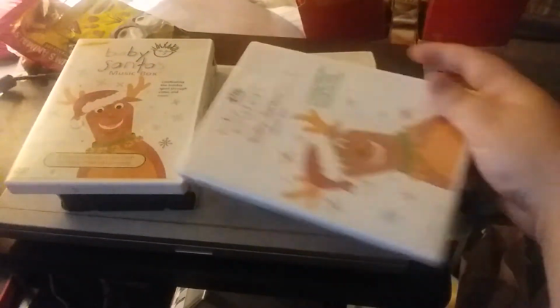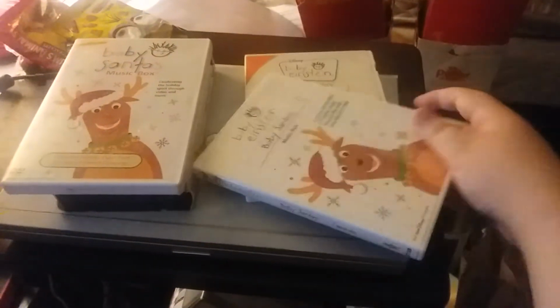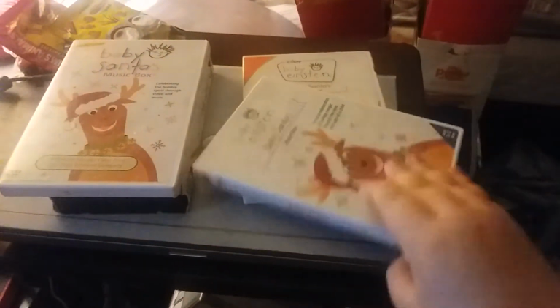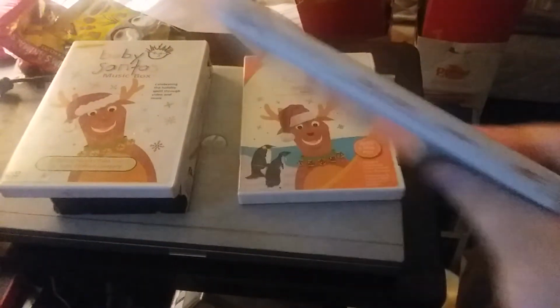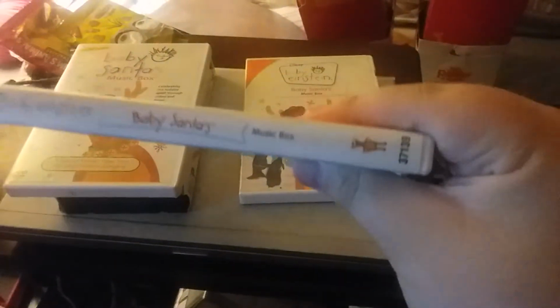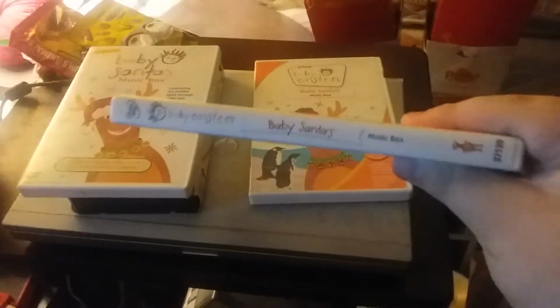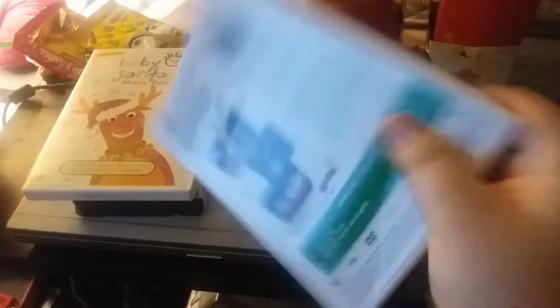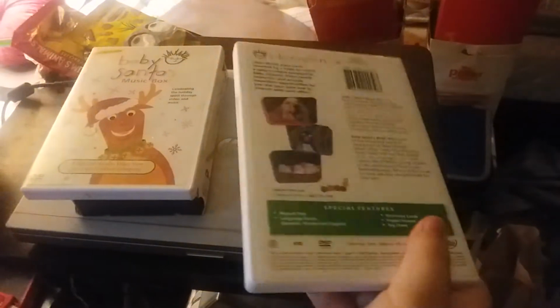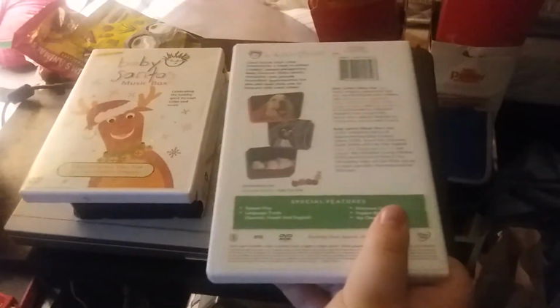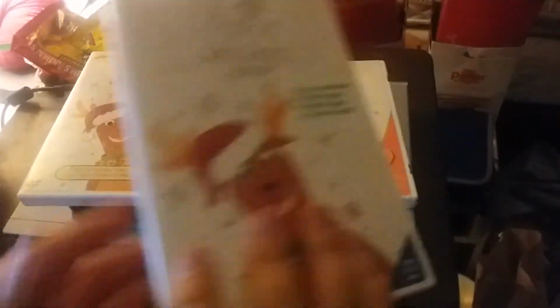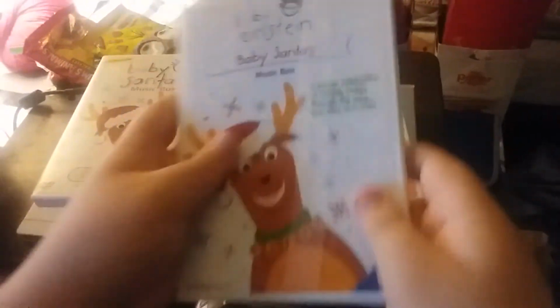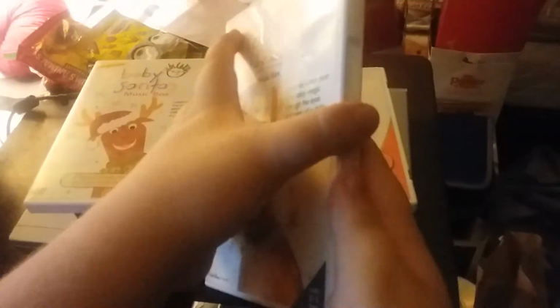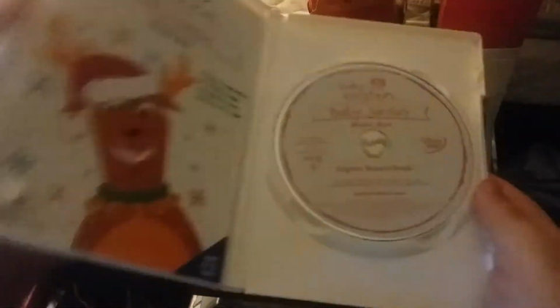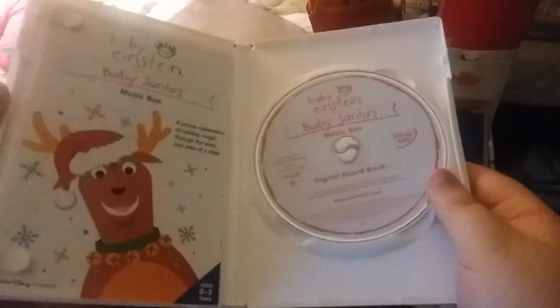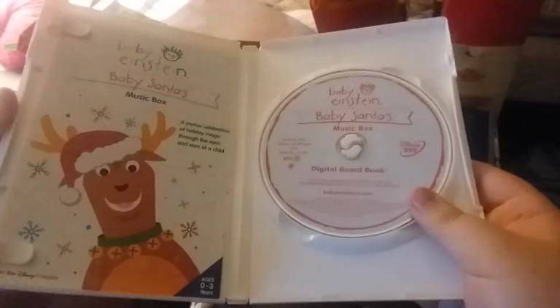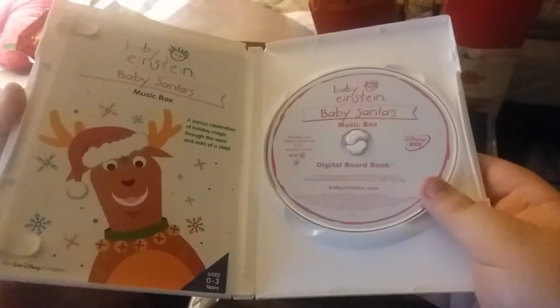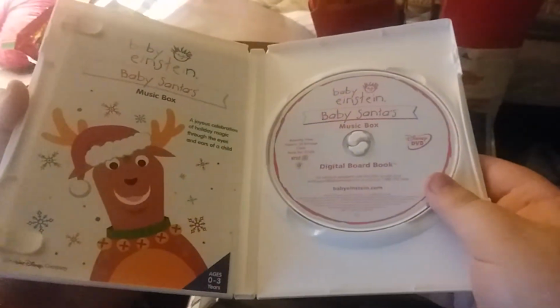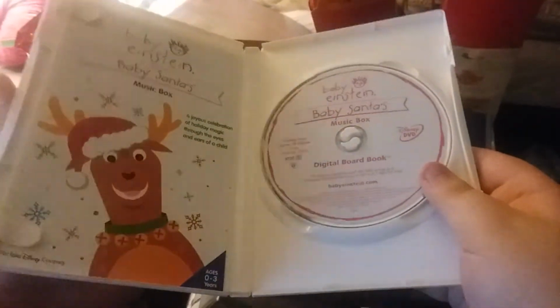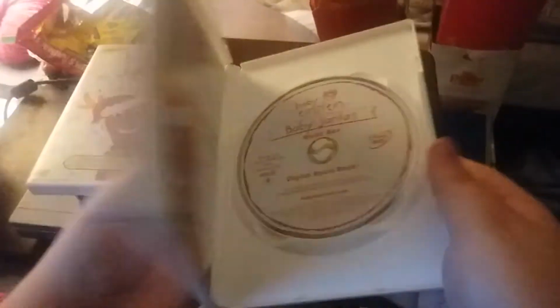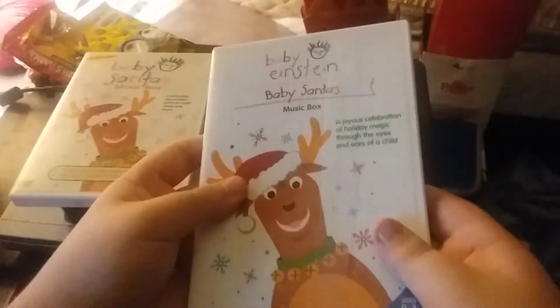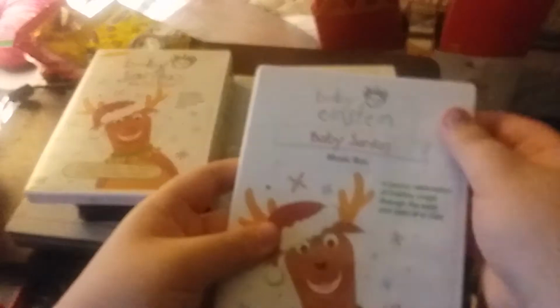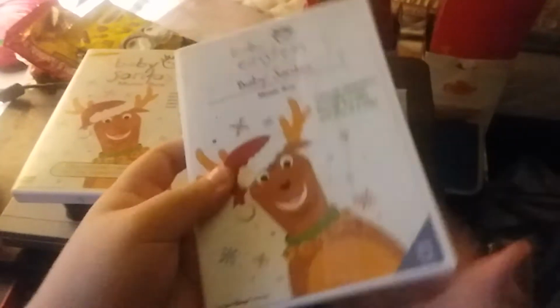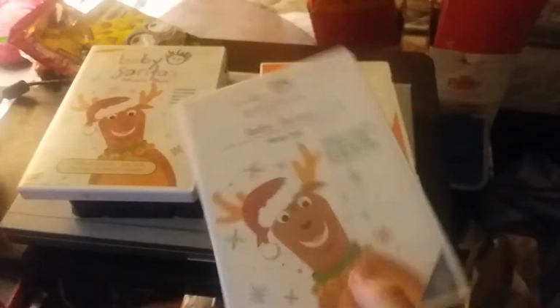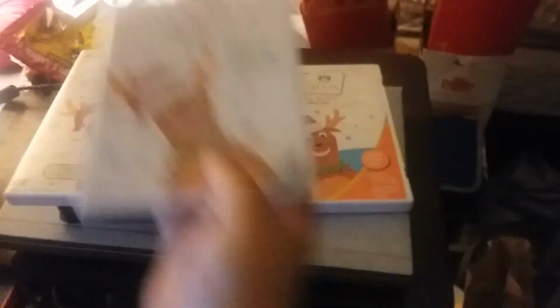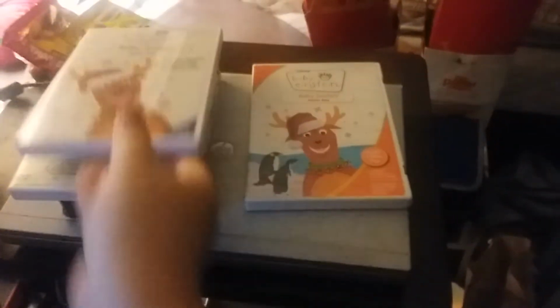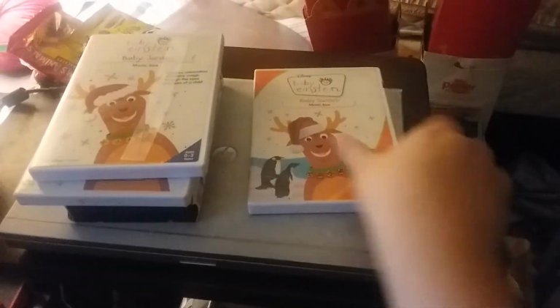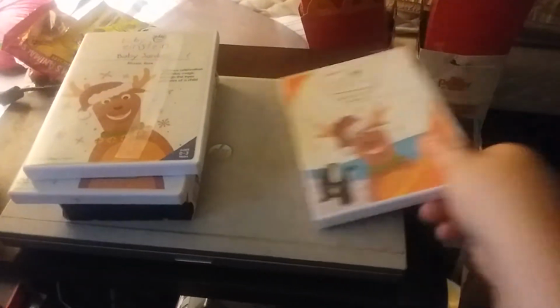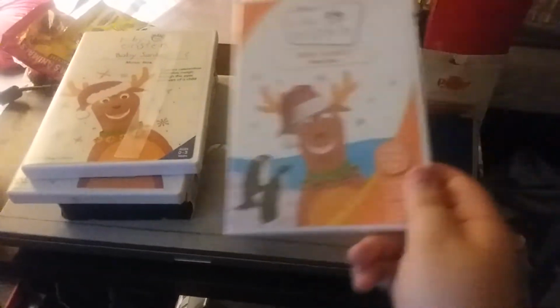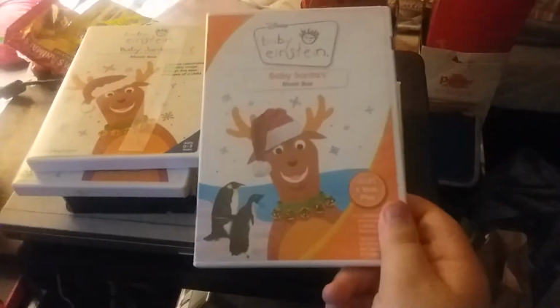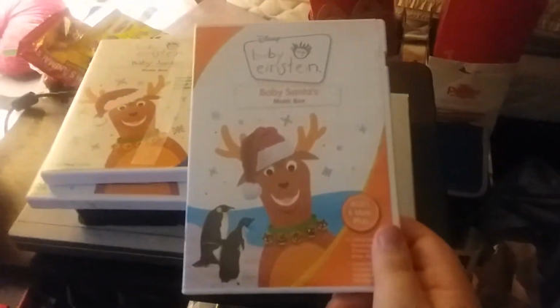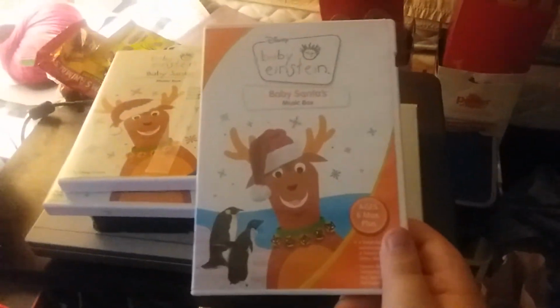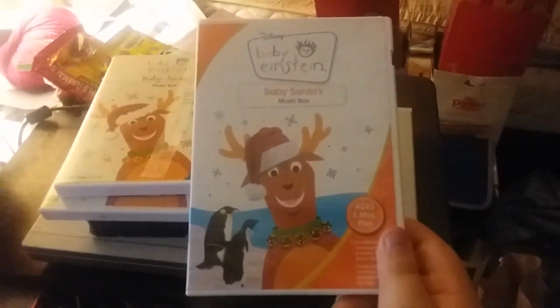Next up we have the Baby Santa's Music Box 2004 DVD. The front, the side, and the back. Here's the disc and the parents guide.